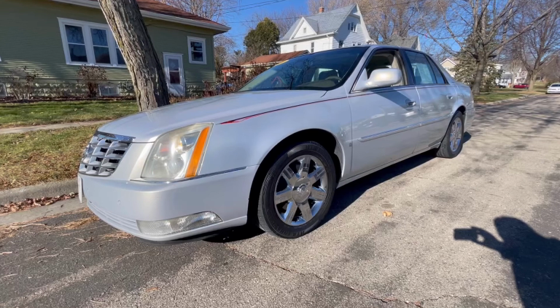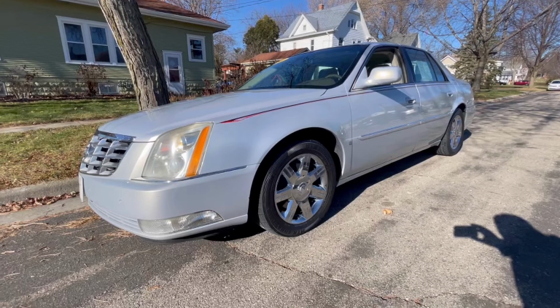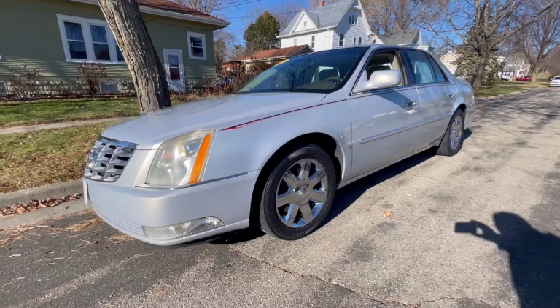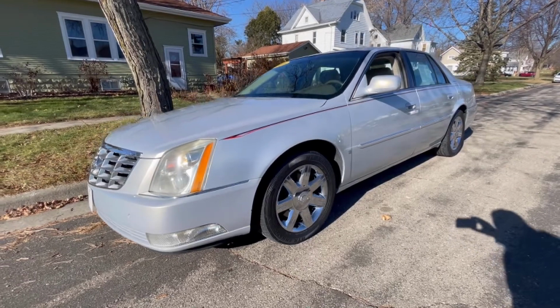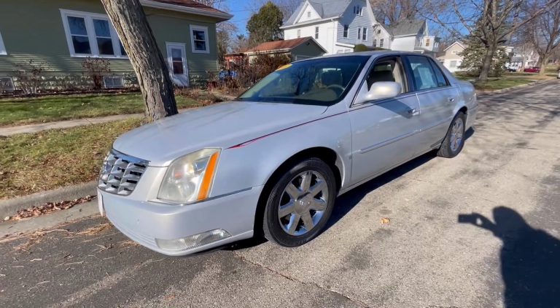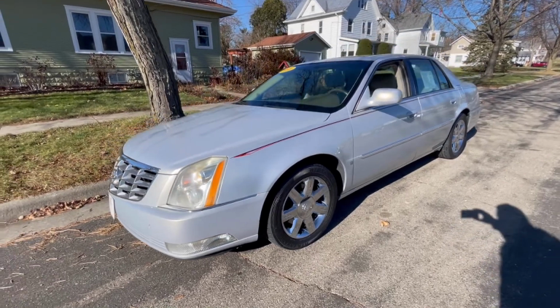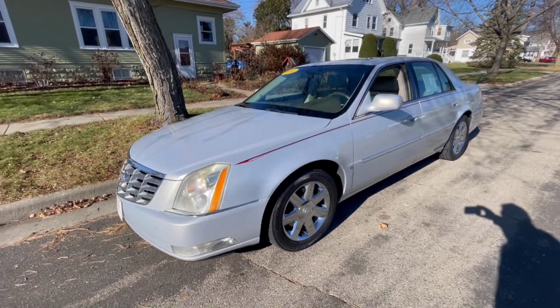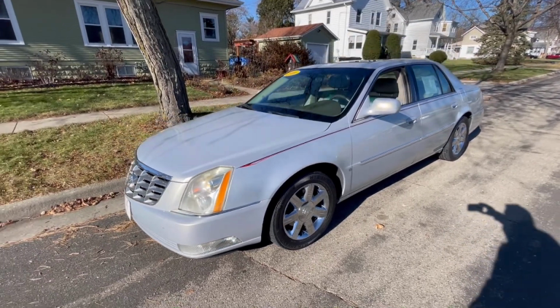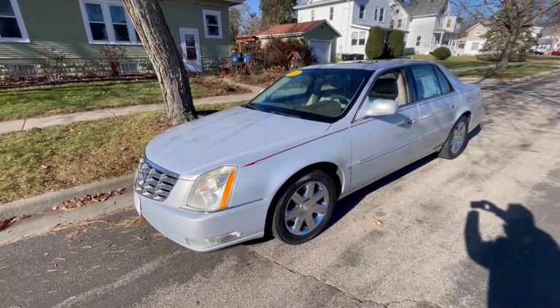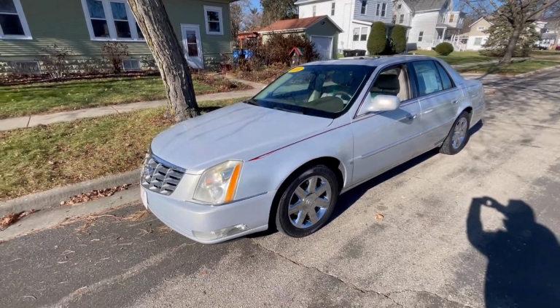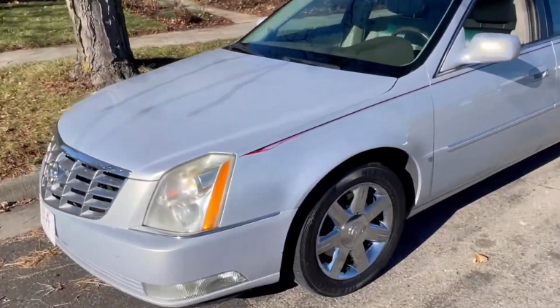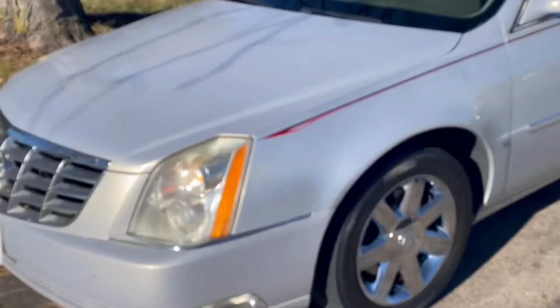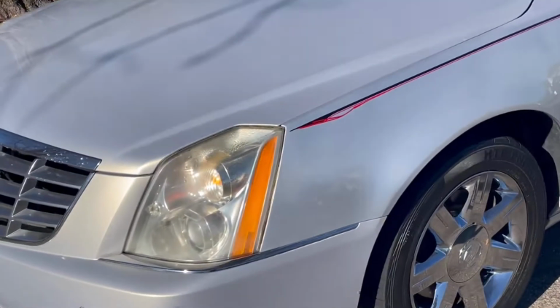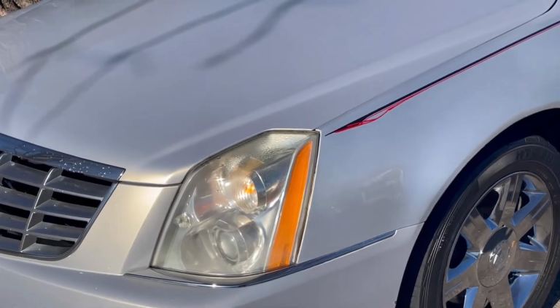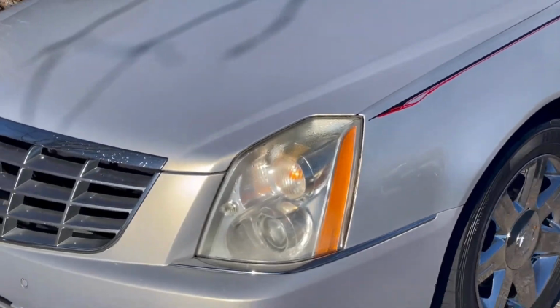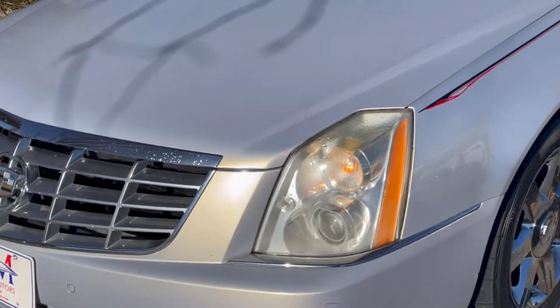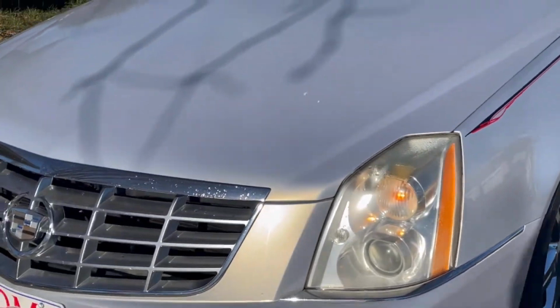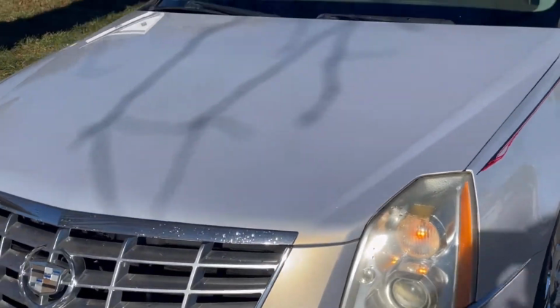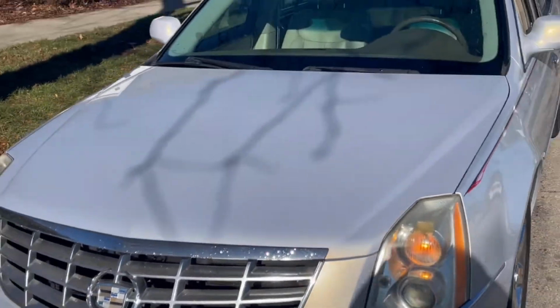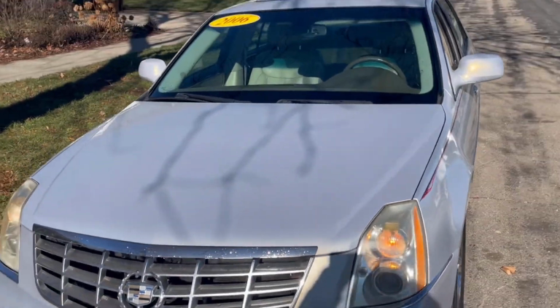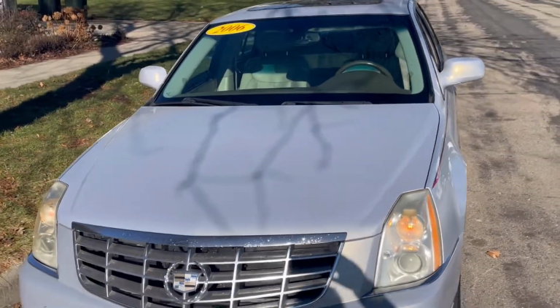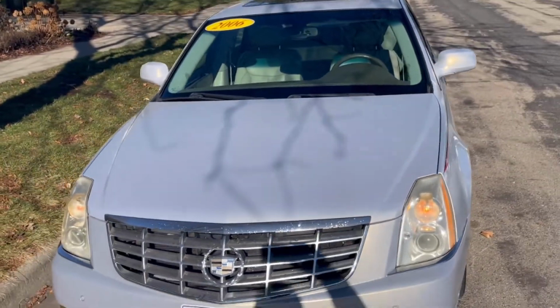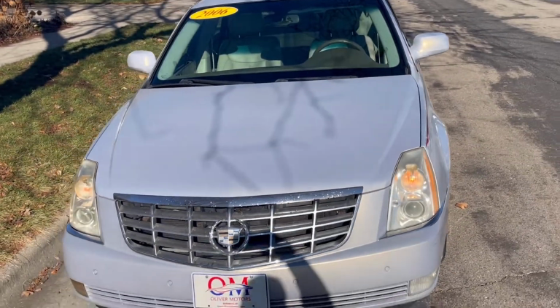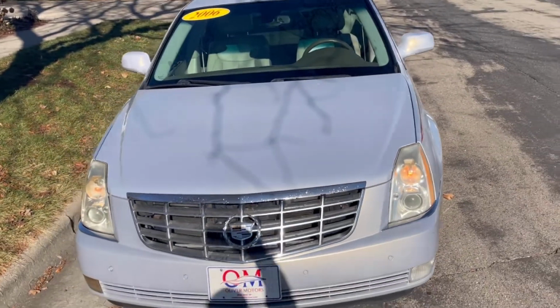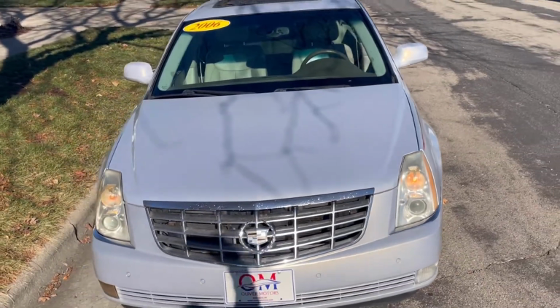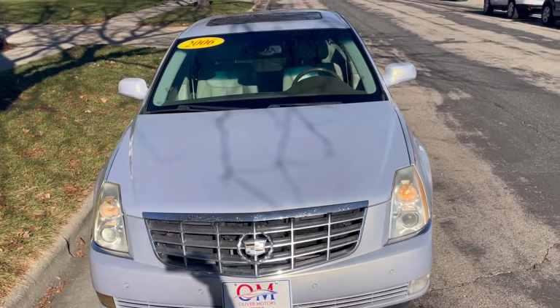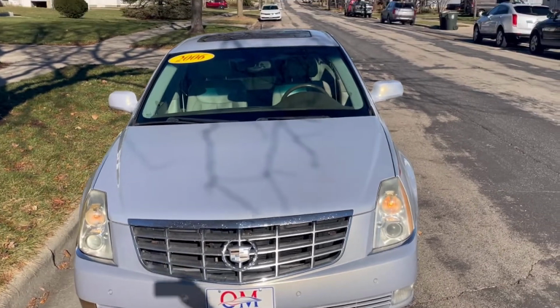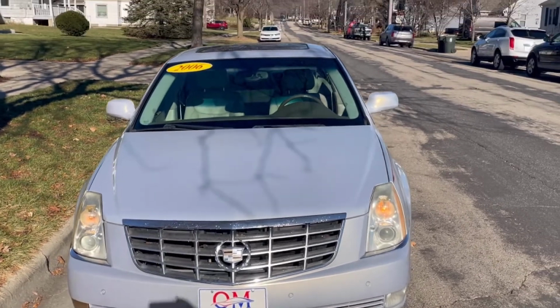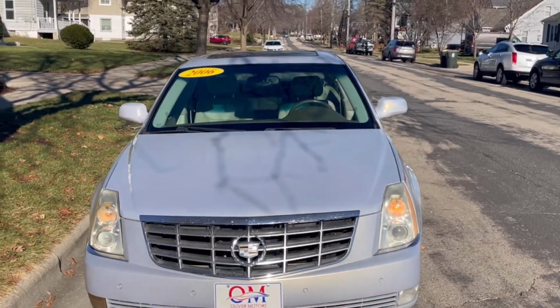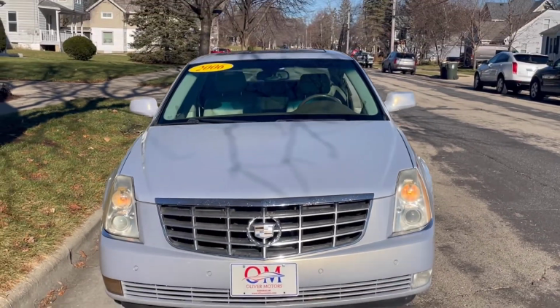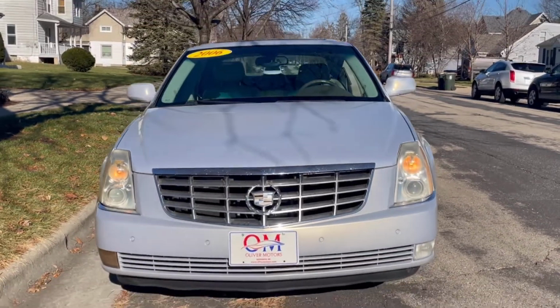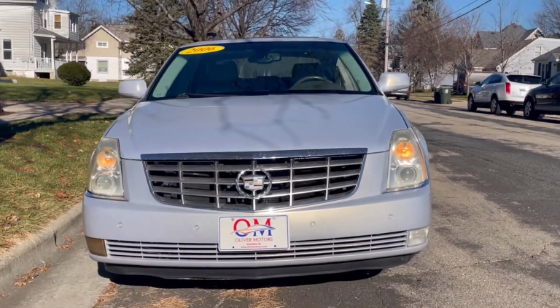Hi and welcome to the Oliver Motors walk-around video of a 2006 Cadillac DTS. Oliver Motors has two great locations: 246 West Main Street, Sun Prairie, and 315 South Boulevard in Baraboo.